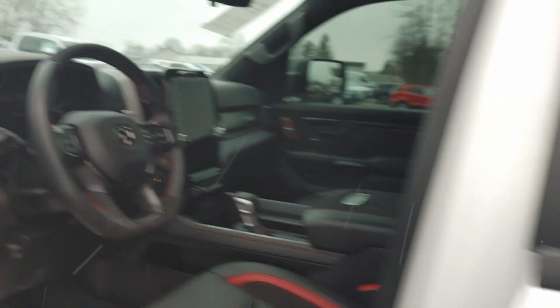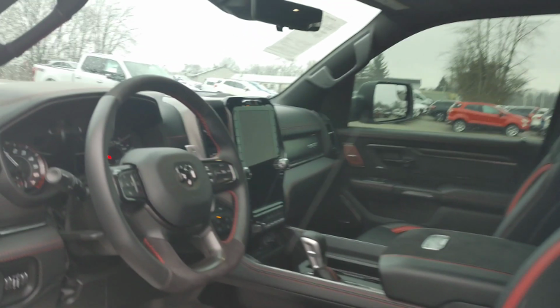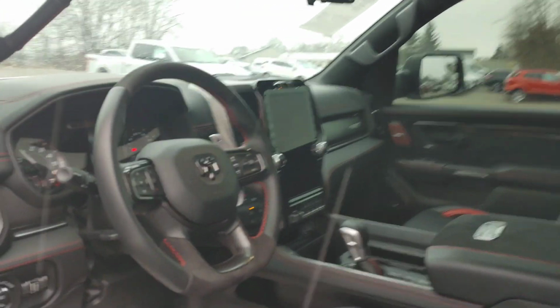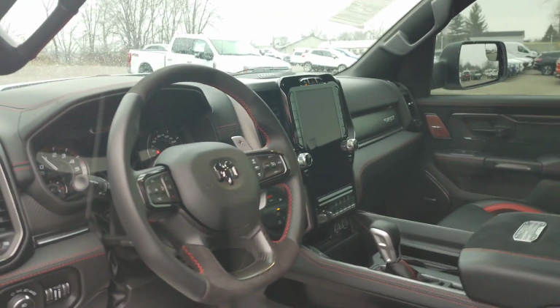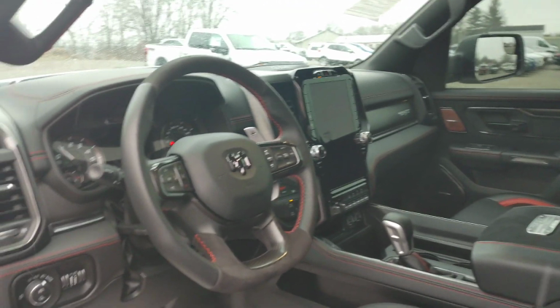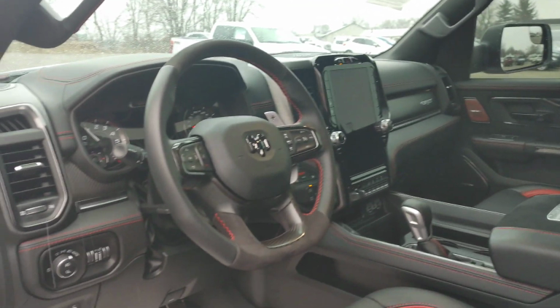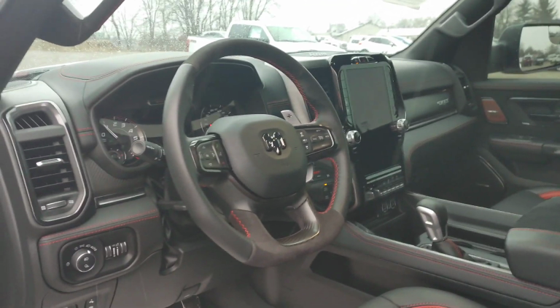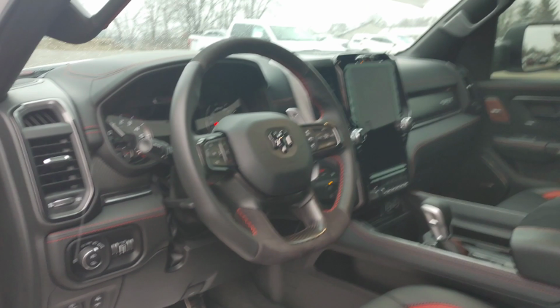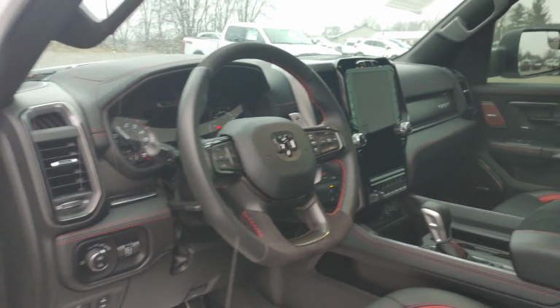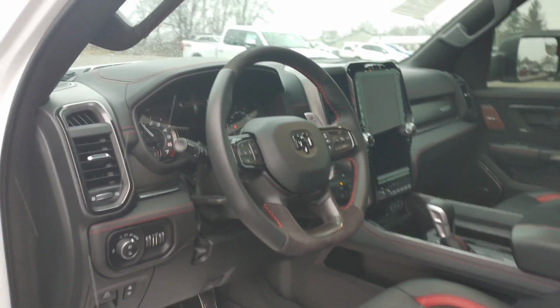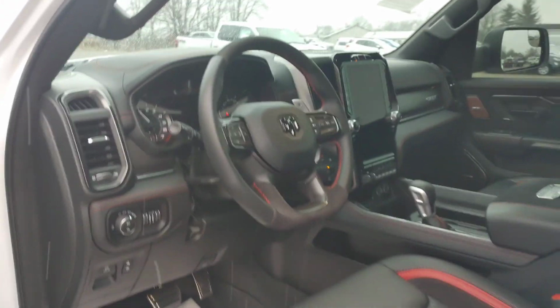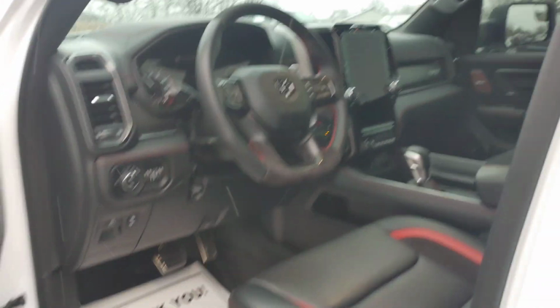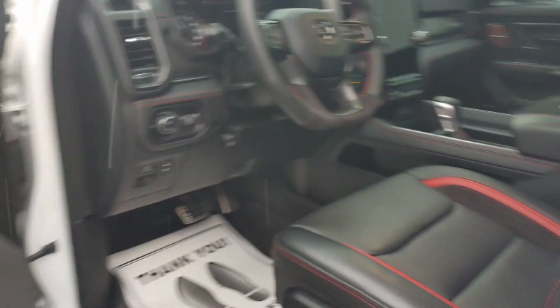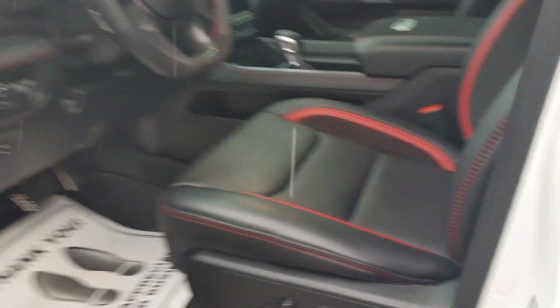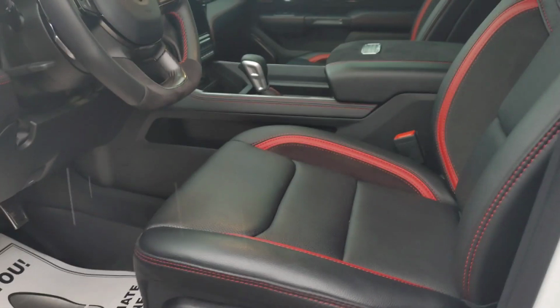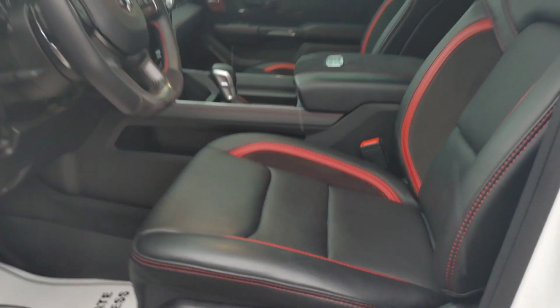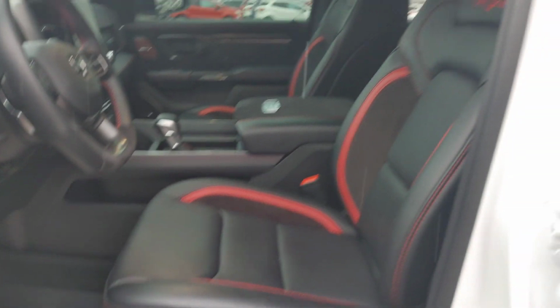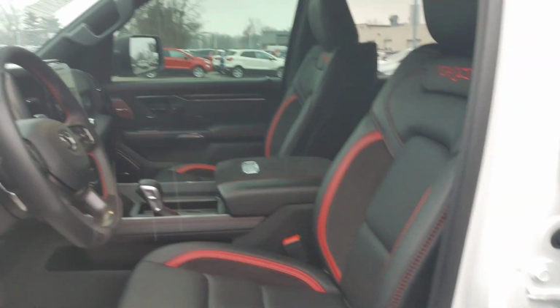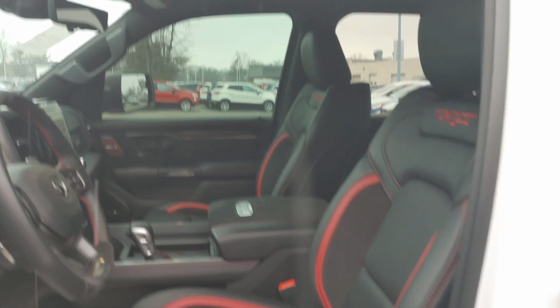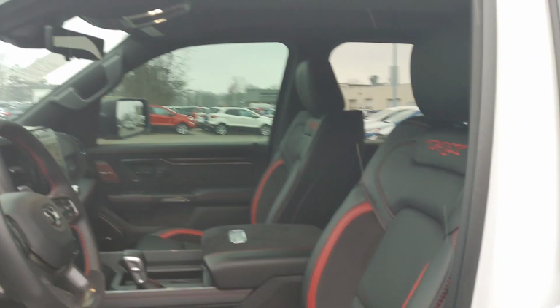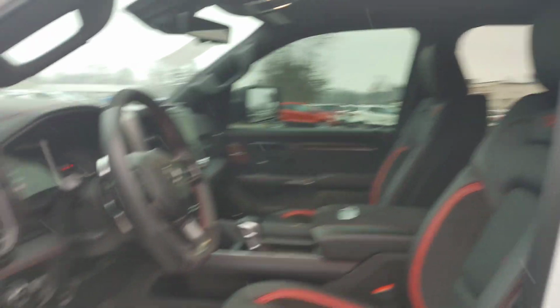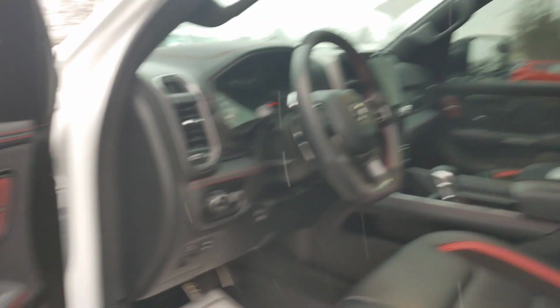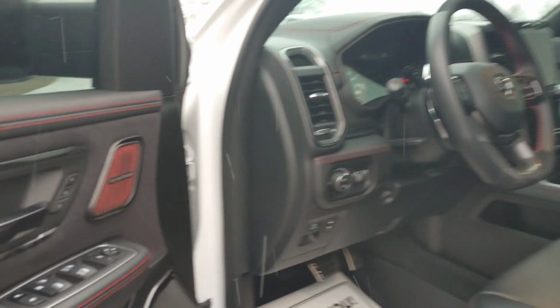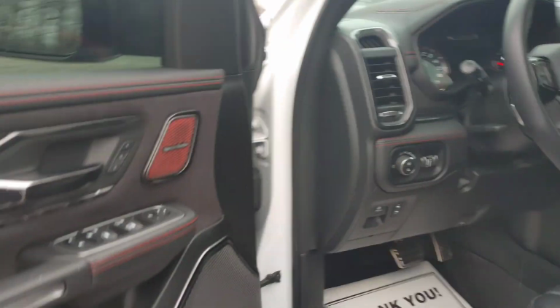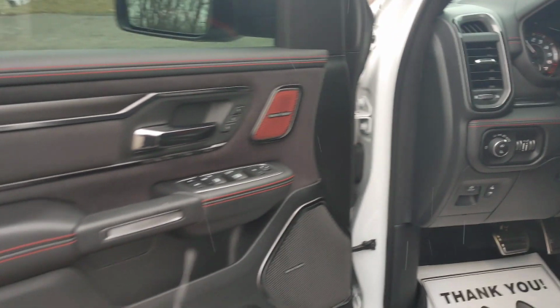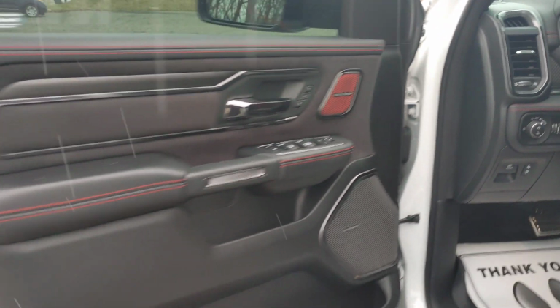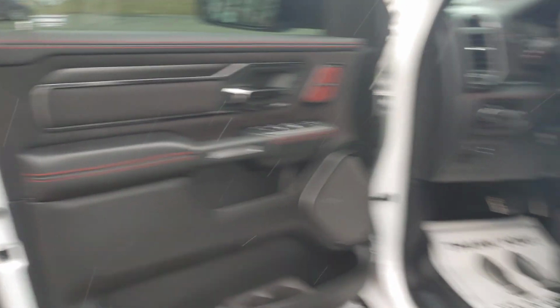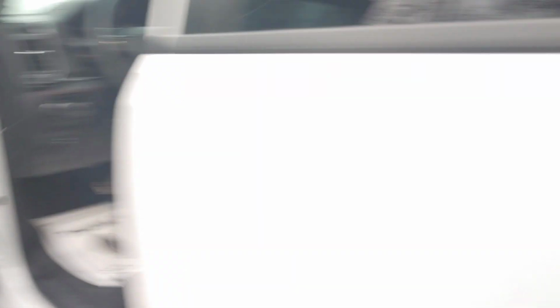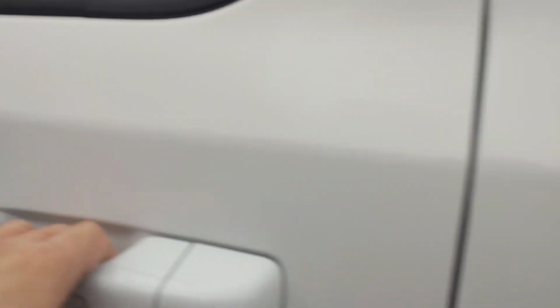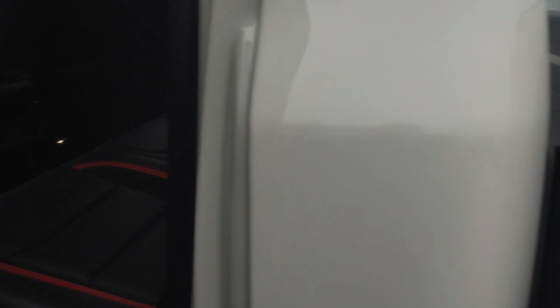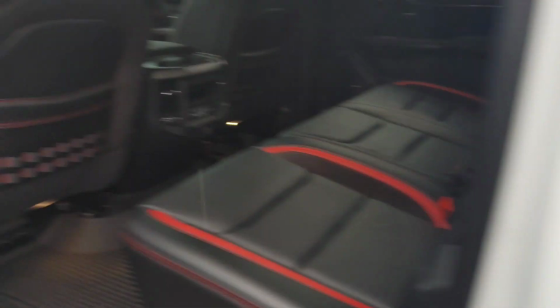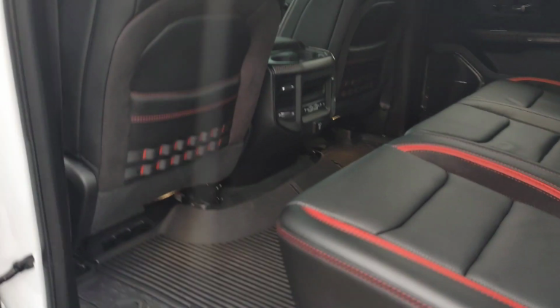It's got the large touchscreen, suede and leather steering wheel, seats are leather and suede, carbon audio.